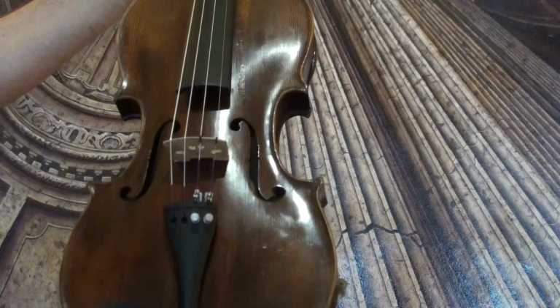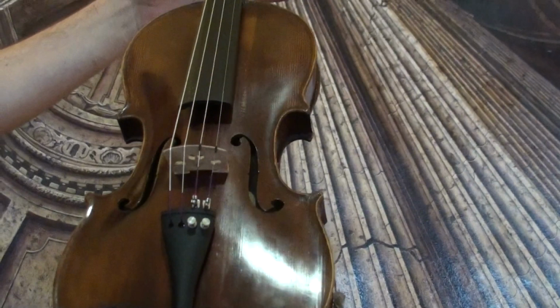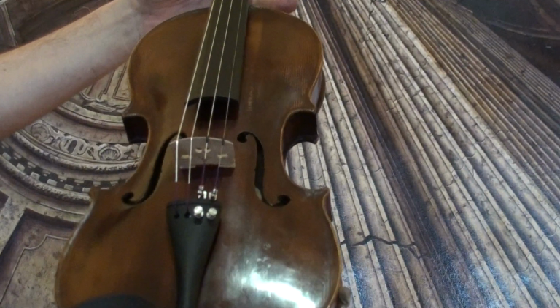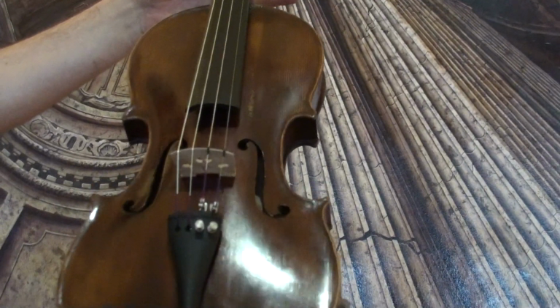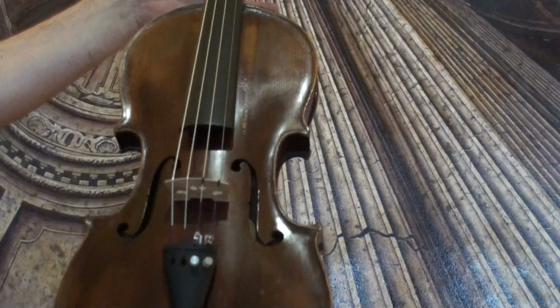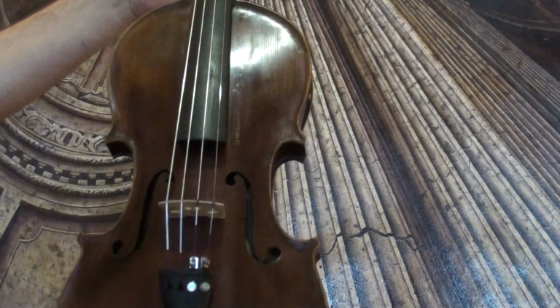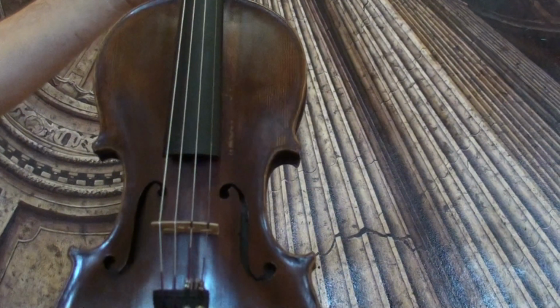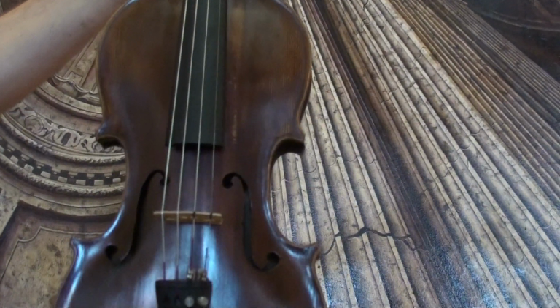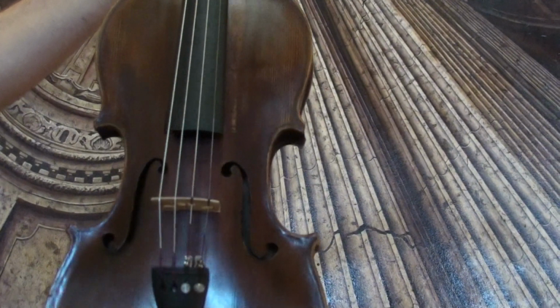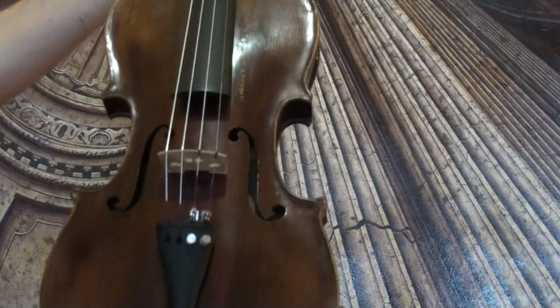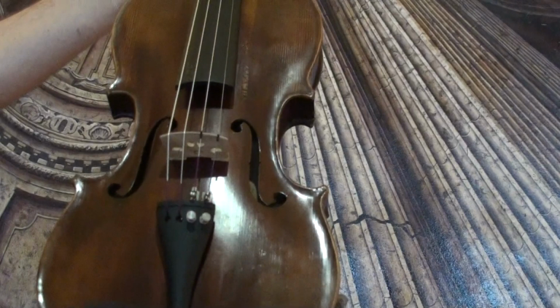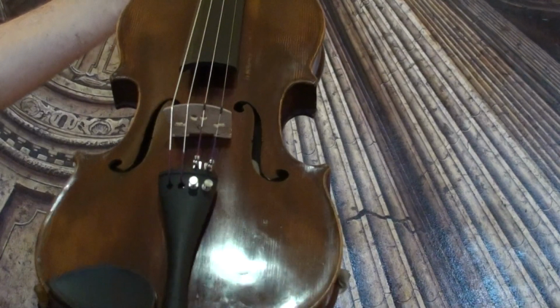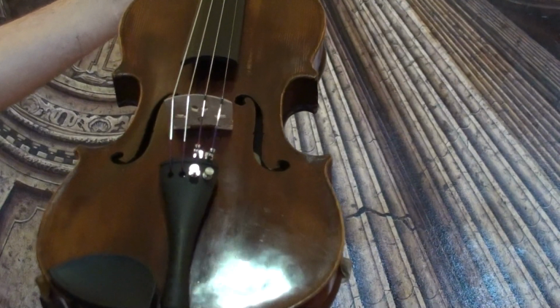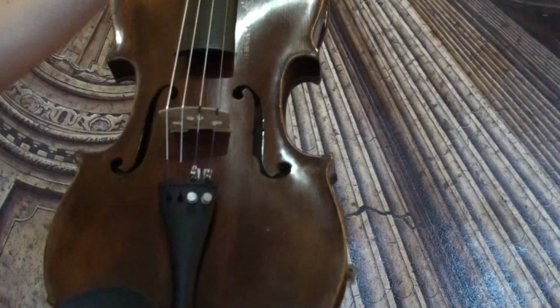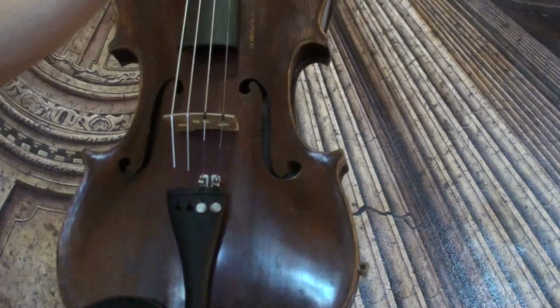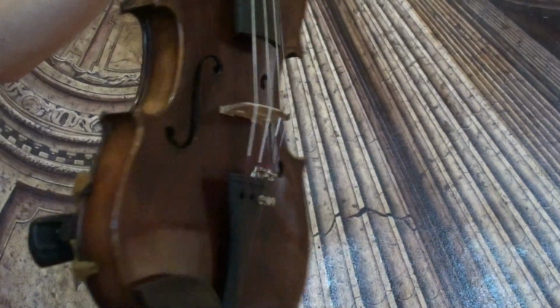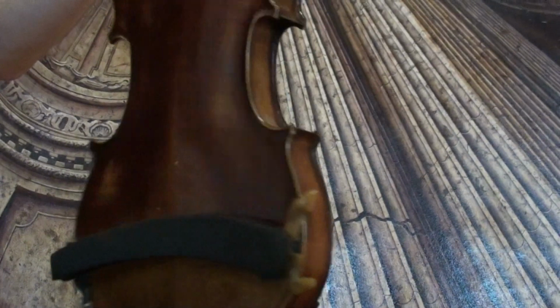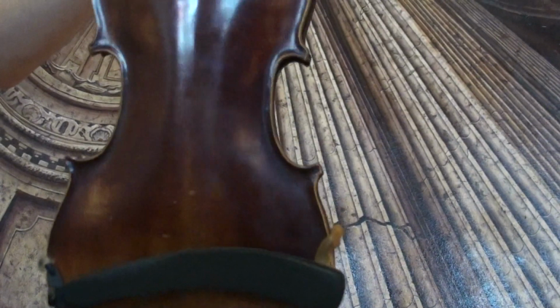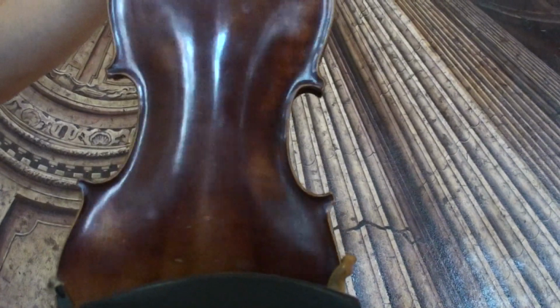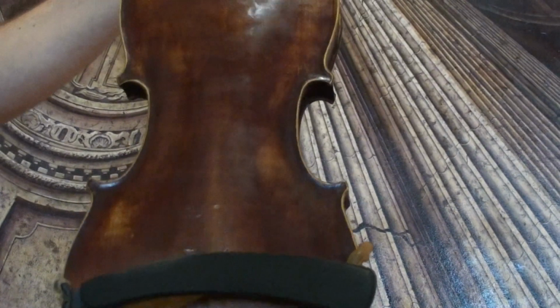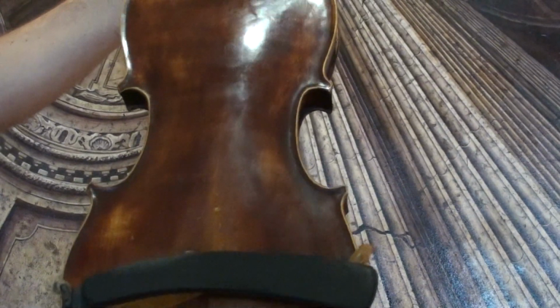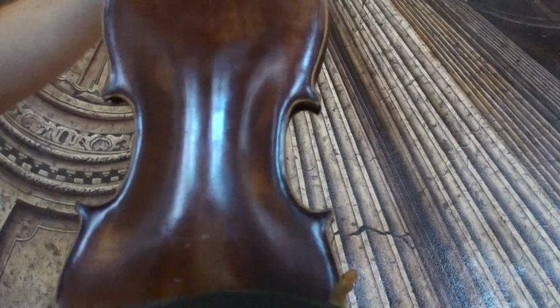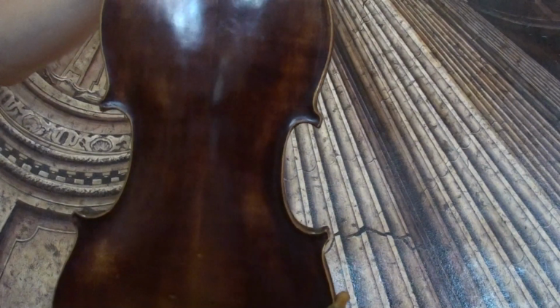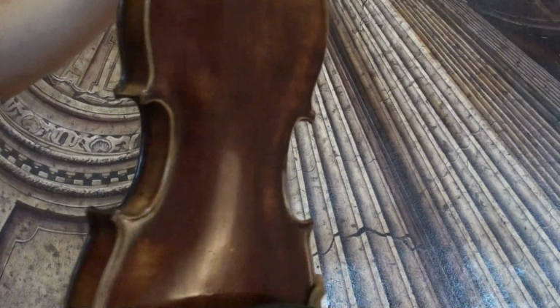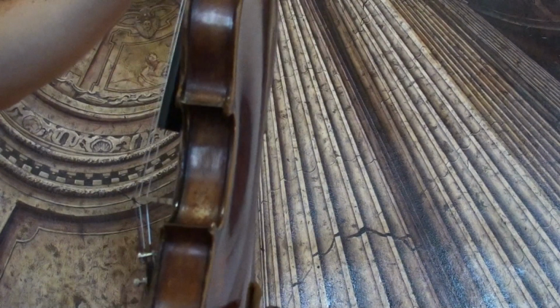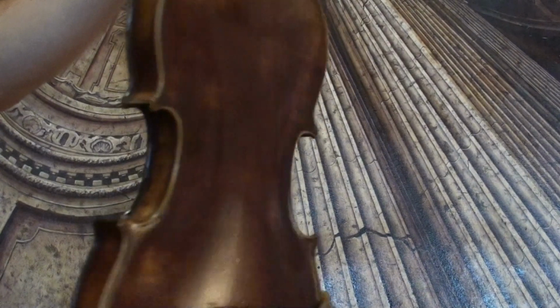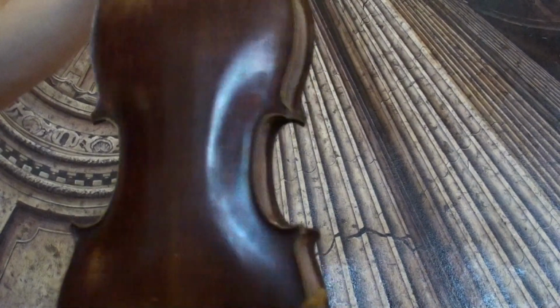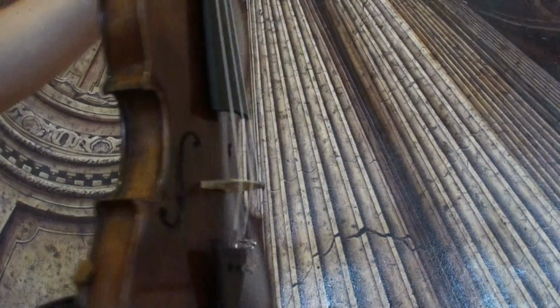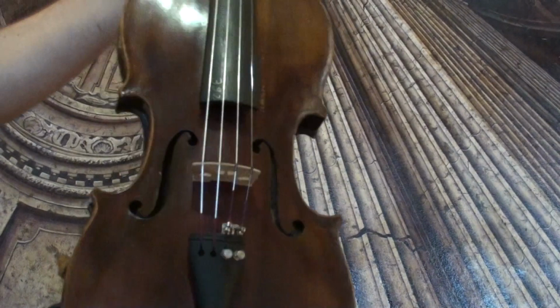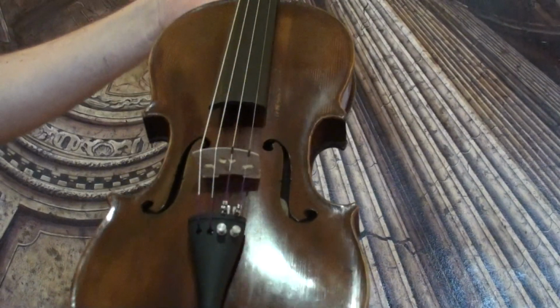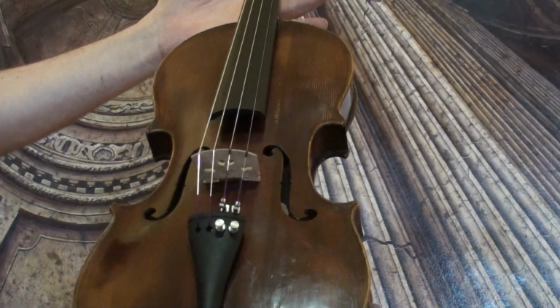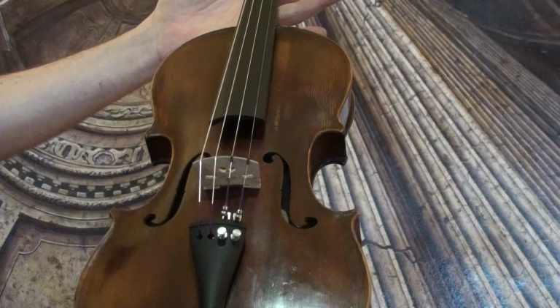A fine old German Stradivarius model, presumably from around the 1920s or 1930s. The violin shows a two-piece flamed maple back and a medium to fine grain spruce front.